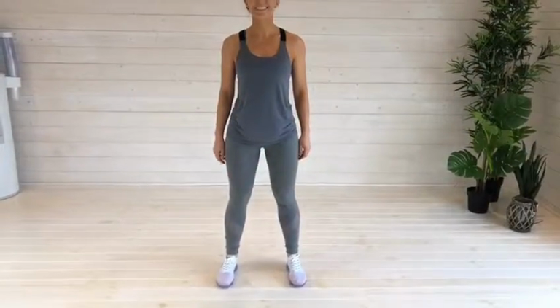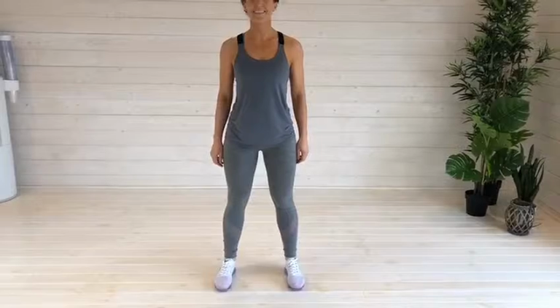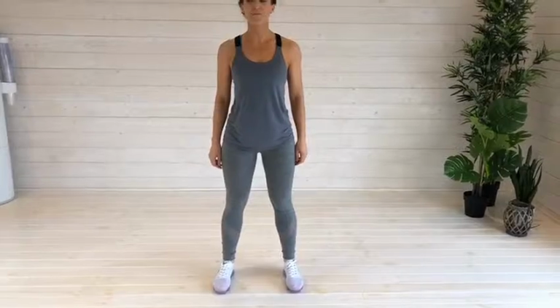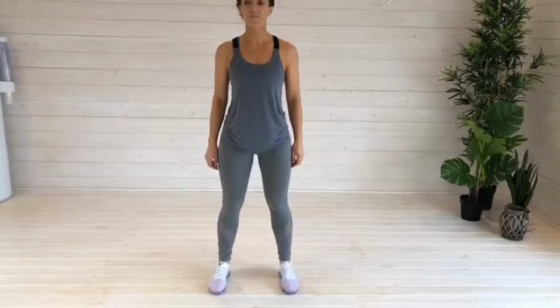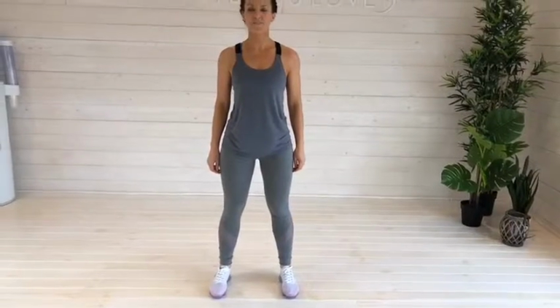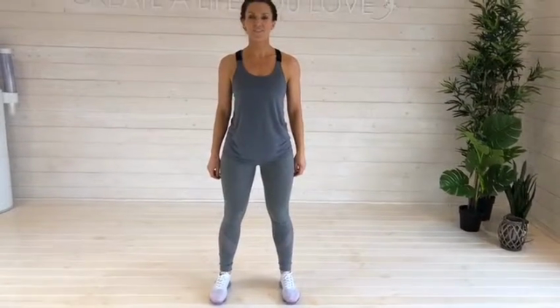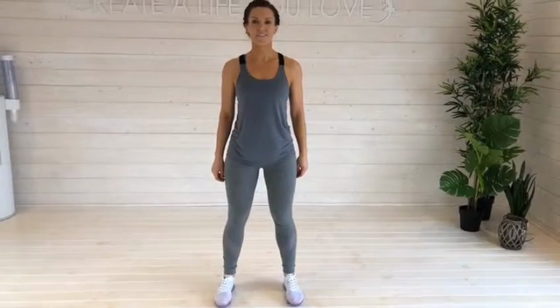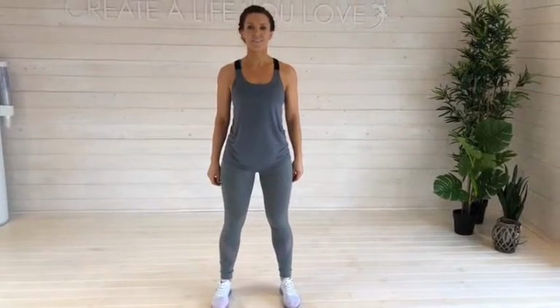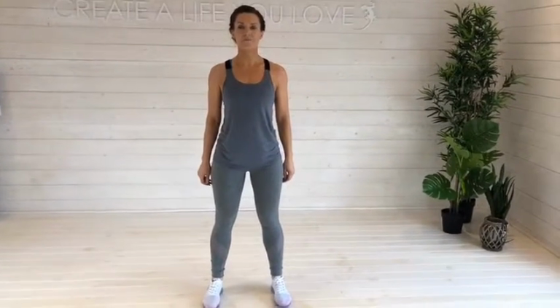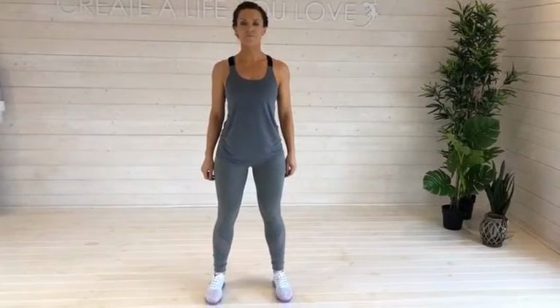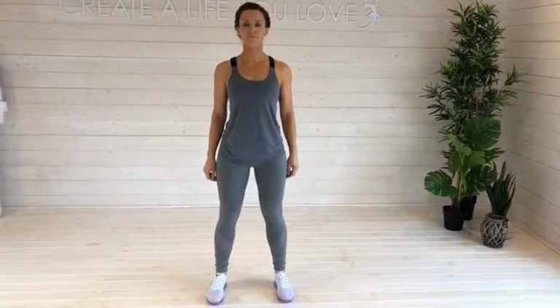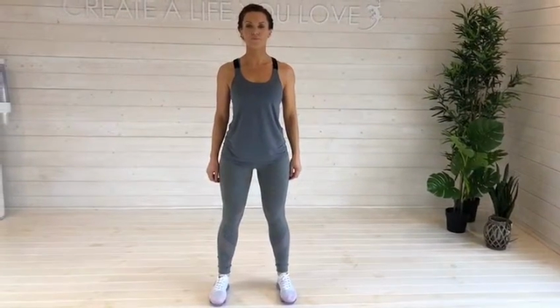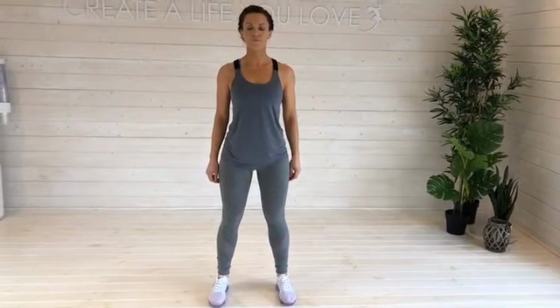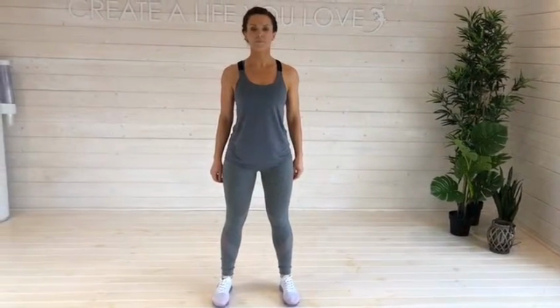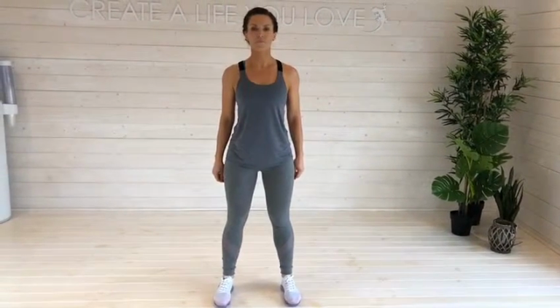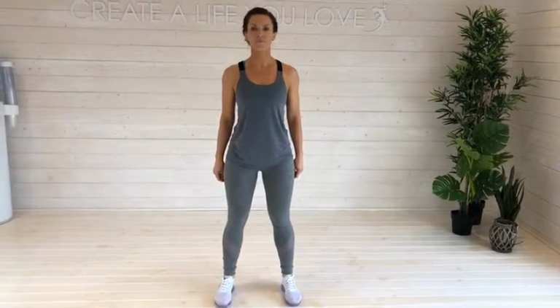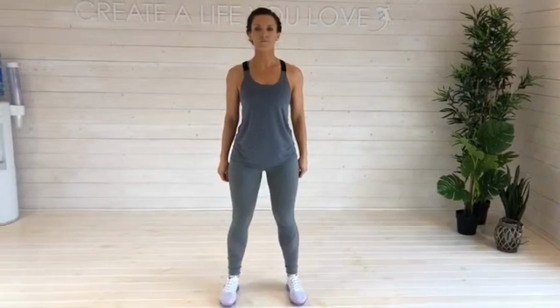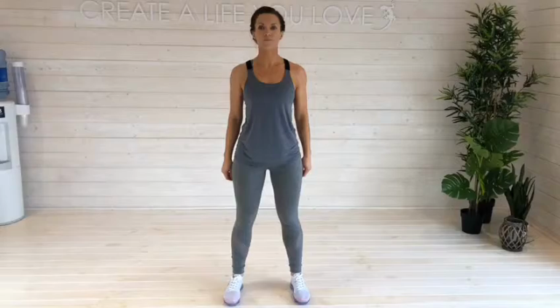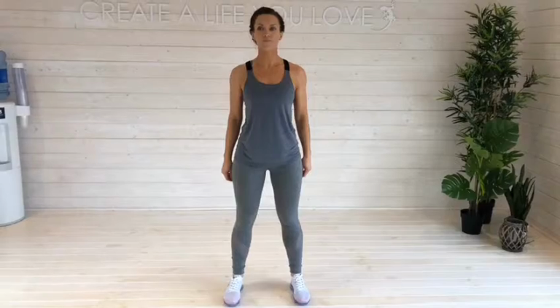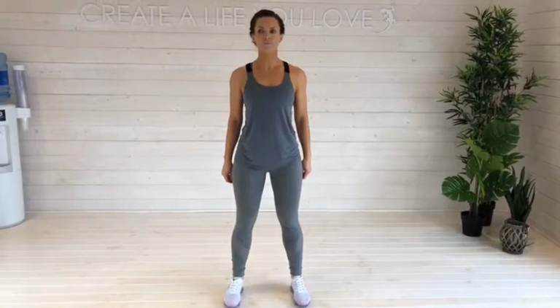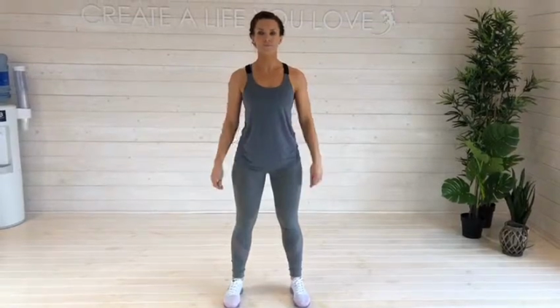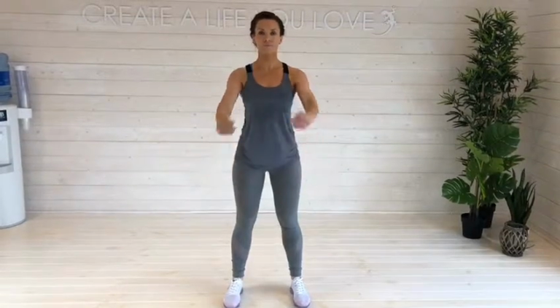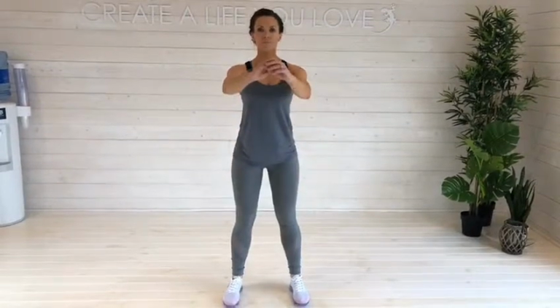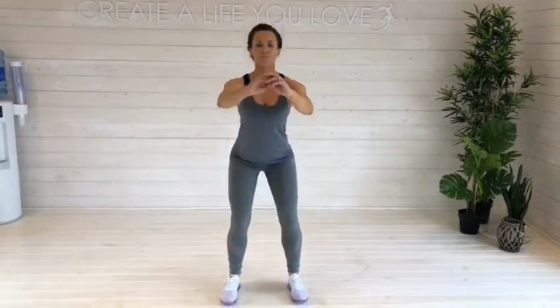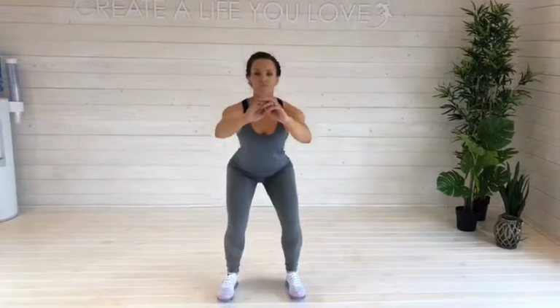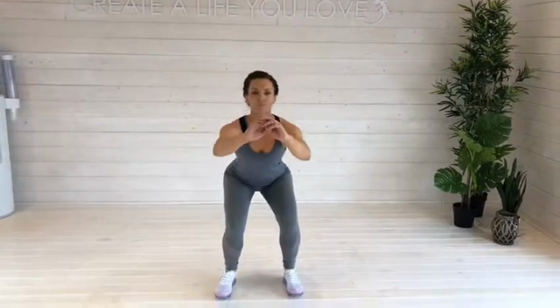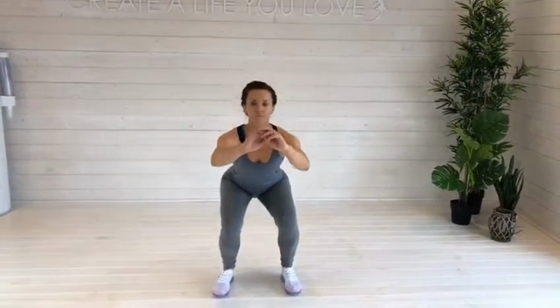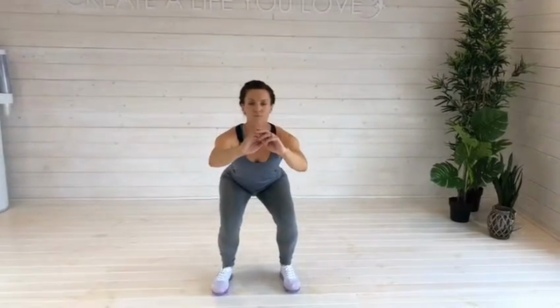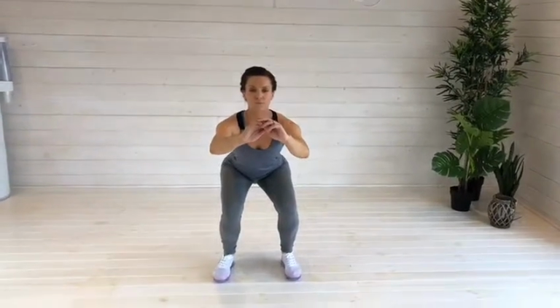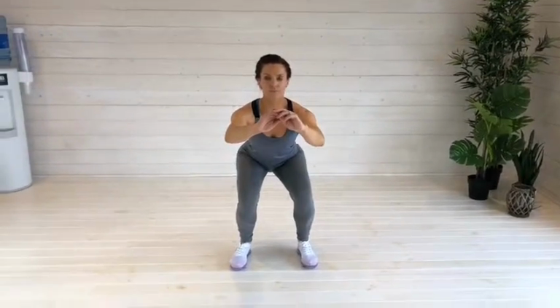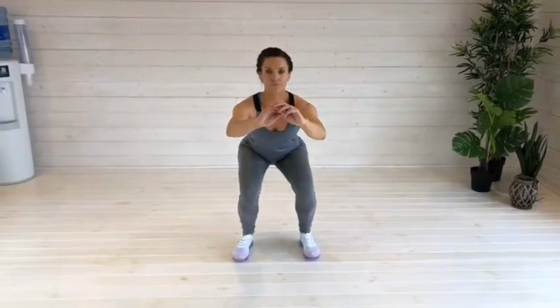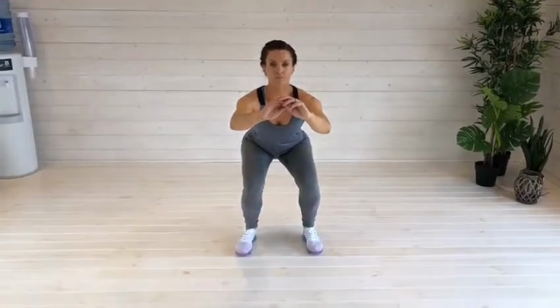Start with the feet slightly wider than shoulder width. Keep the head and chest up and the shoulders back and down. Bend the knees and sit back as if sitting into a chair.